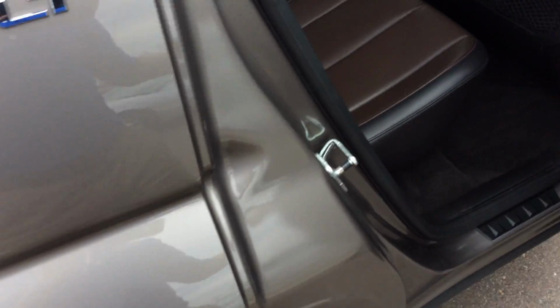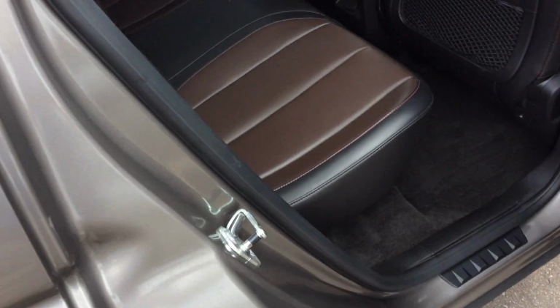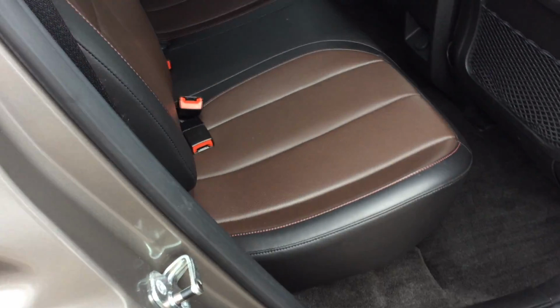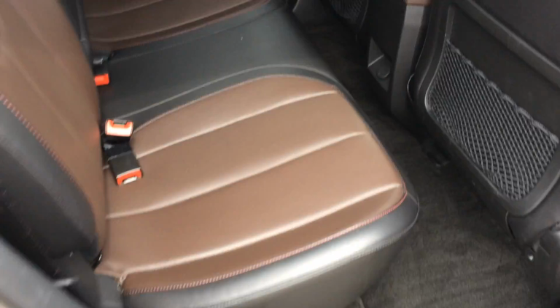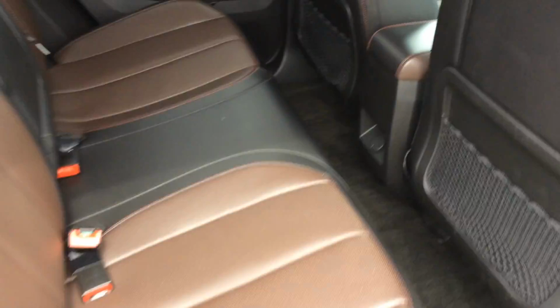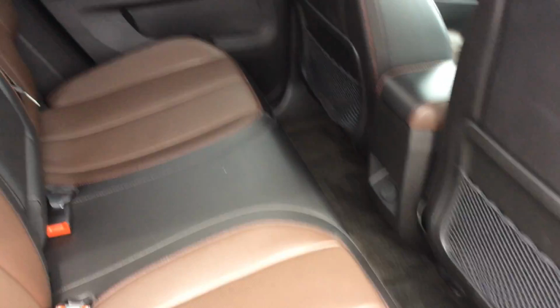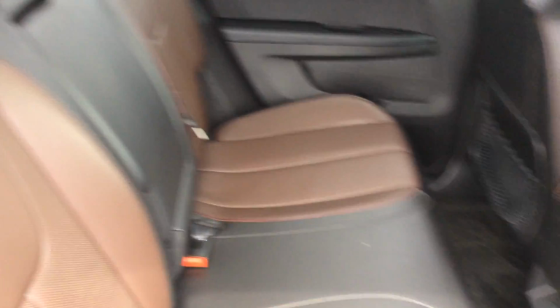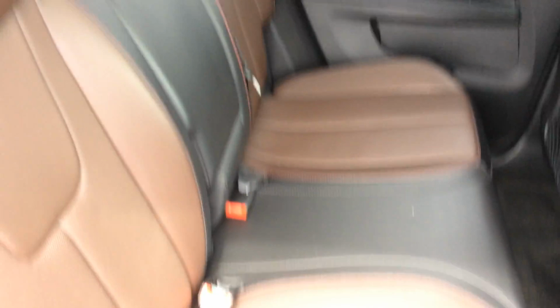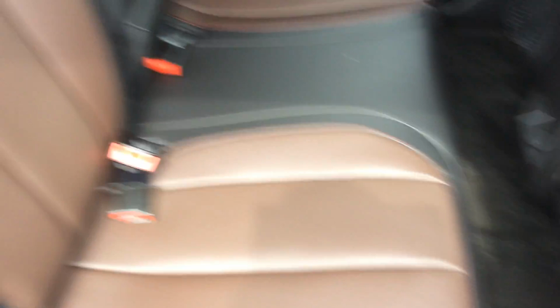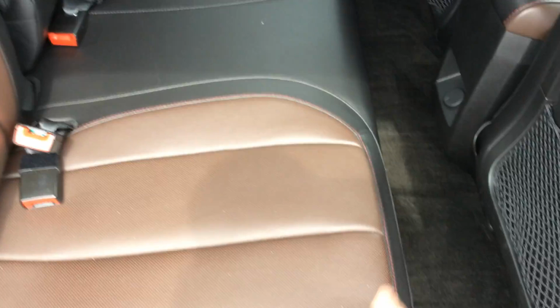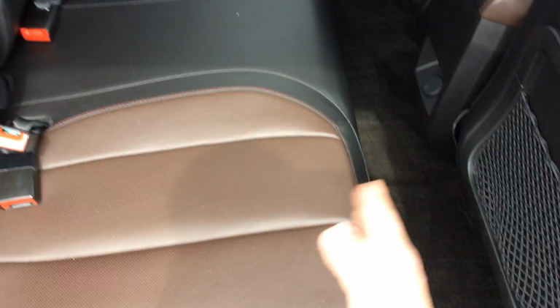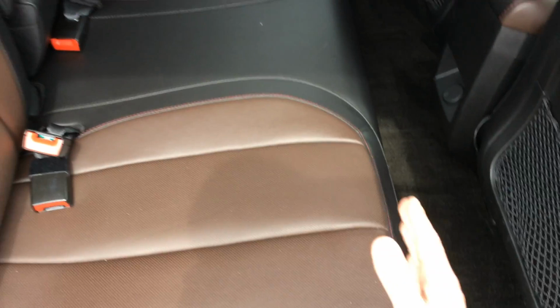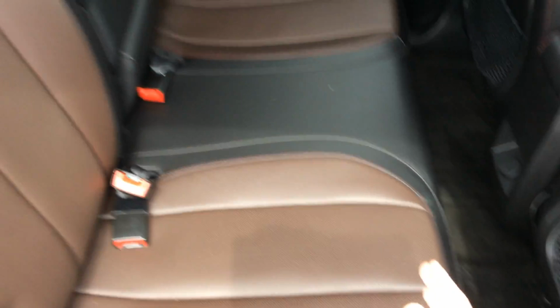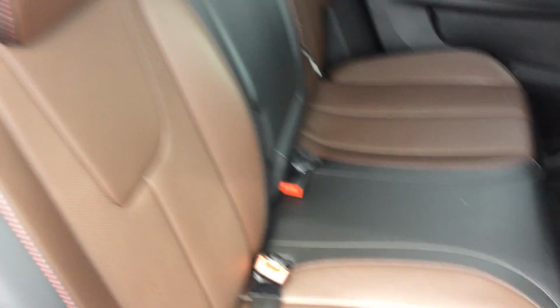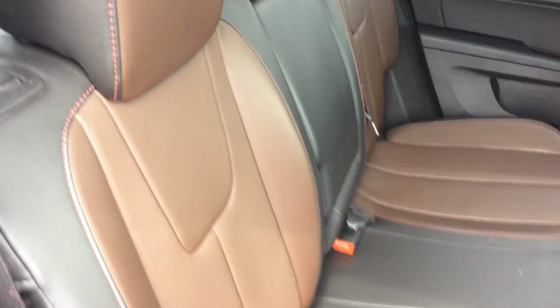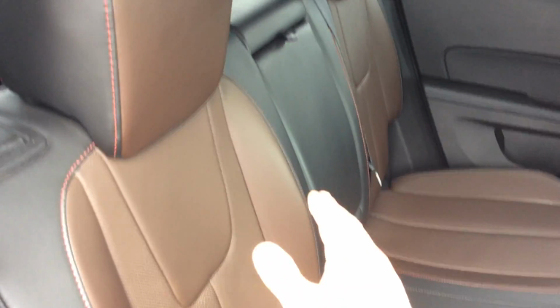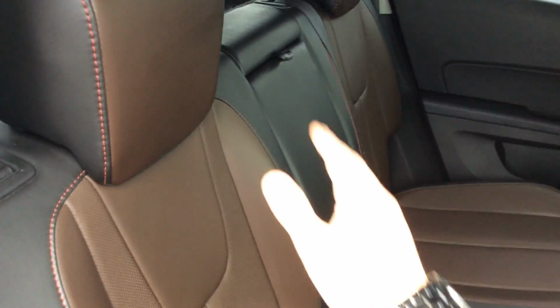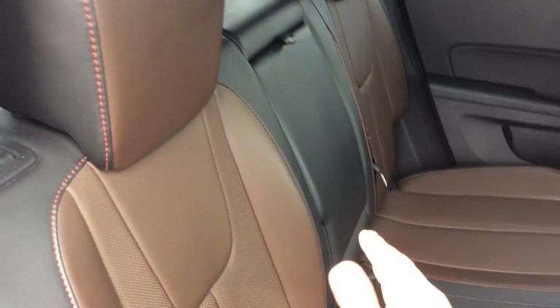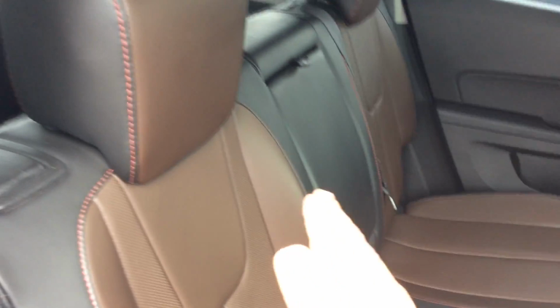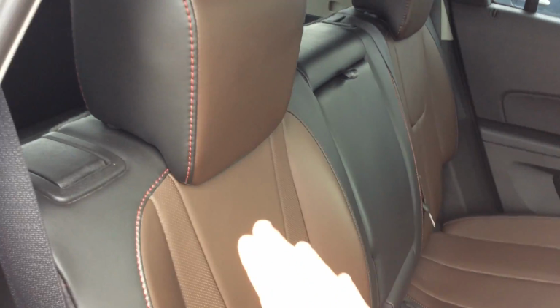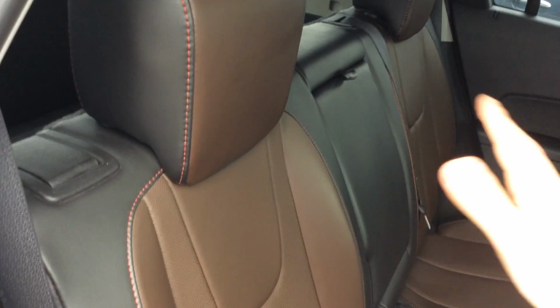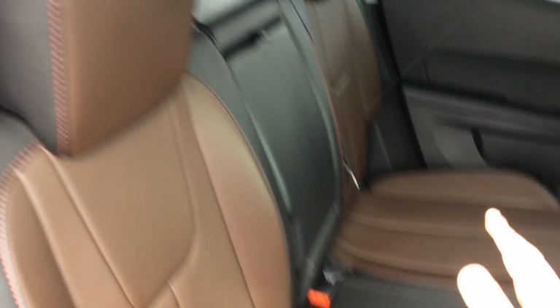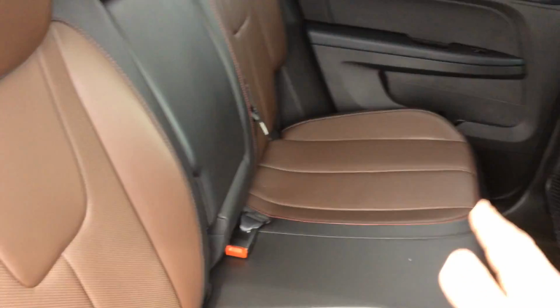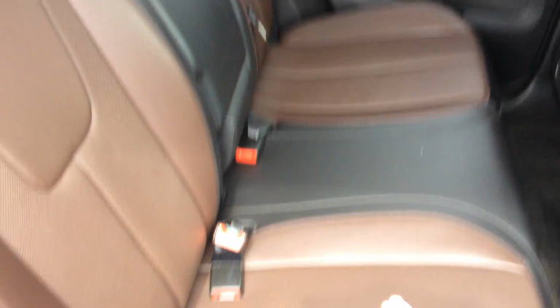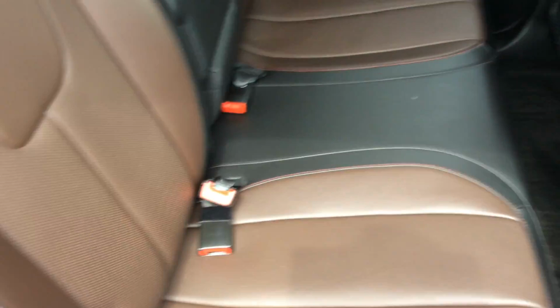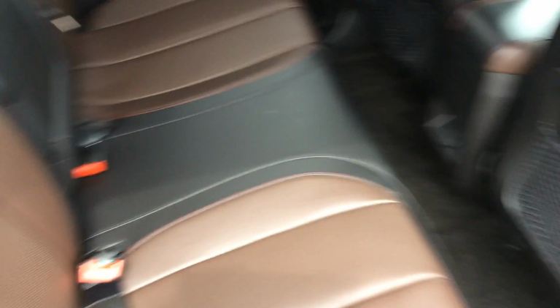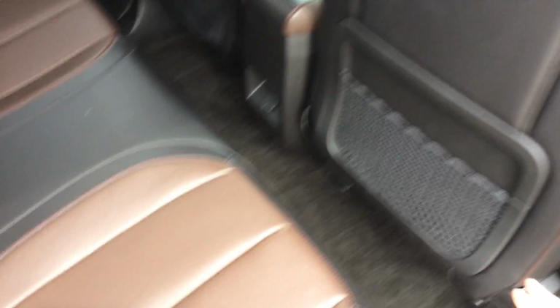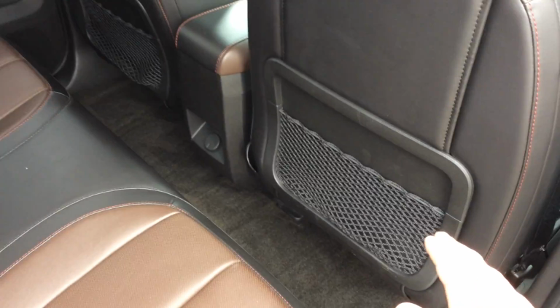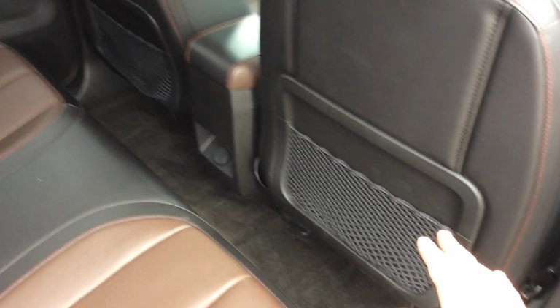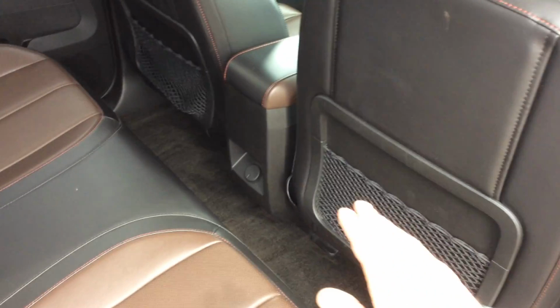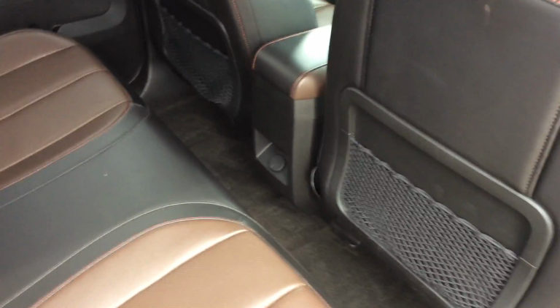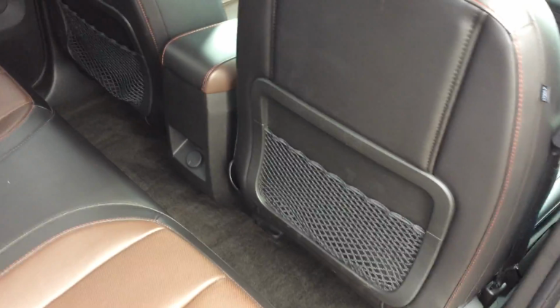Checking out the back seat — lots of legroom in these vehicles. This seat actually does slide forward and back. Up front we do have cup holders that fold out as well. Look at these very nice leather seats again, and there's lots of storage space in the back of the seats as well as a 12-volt port.